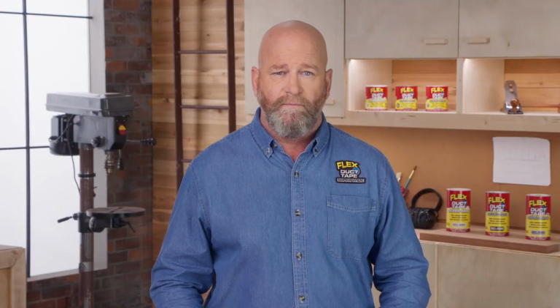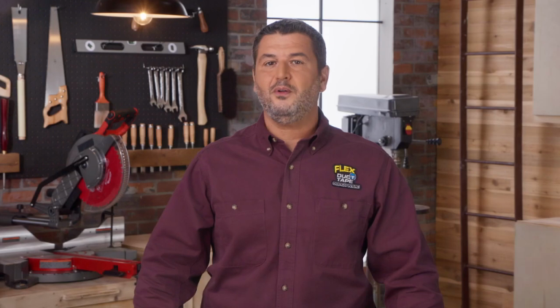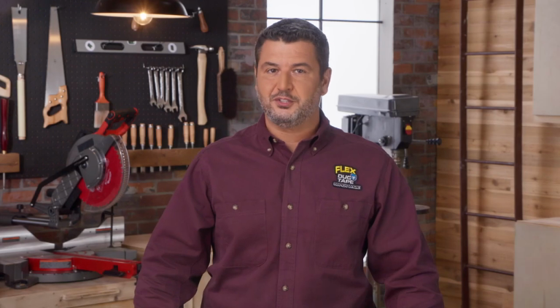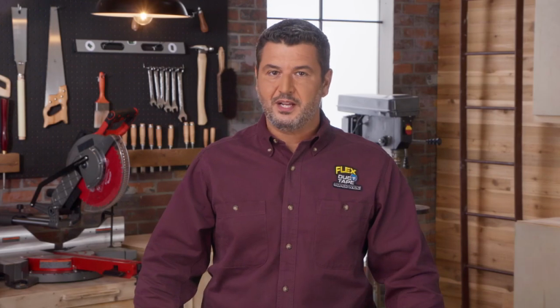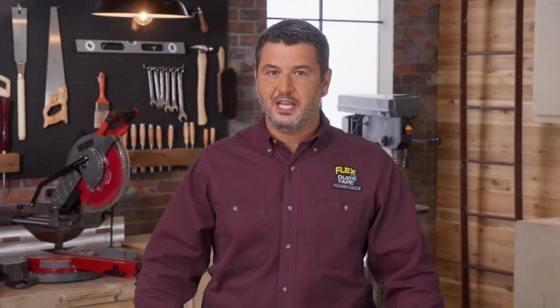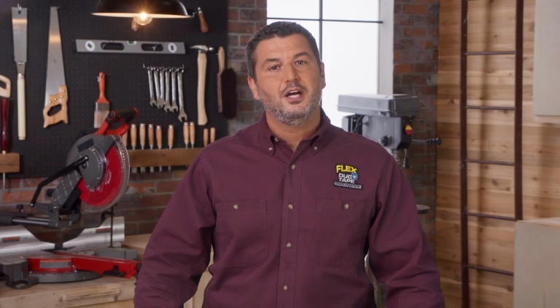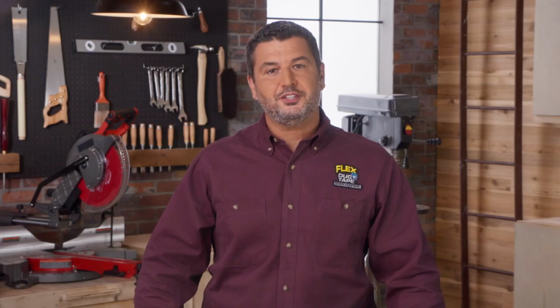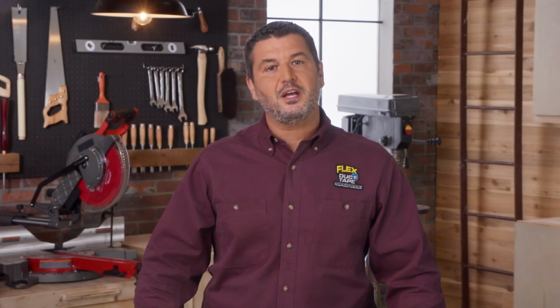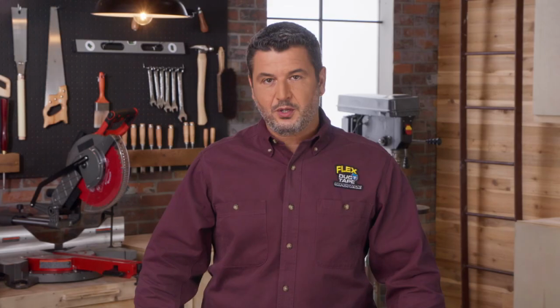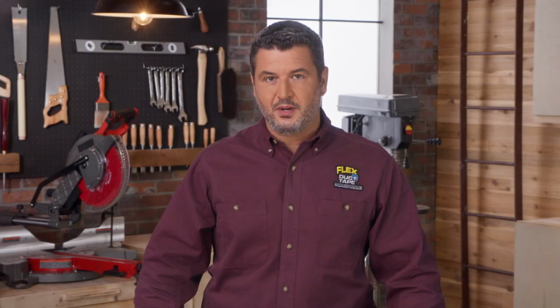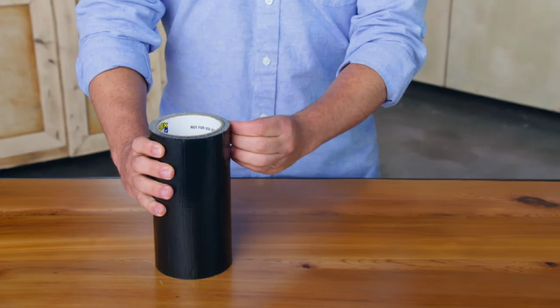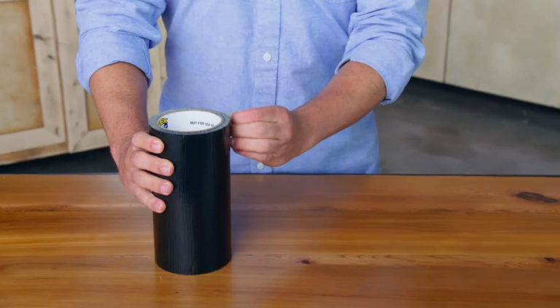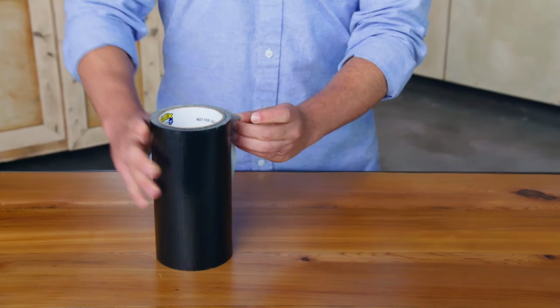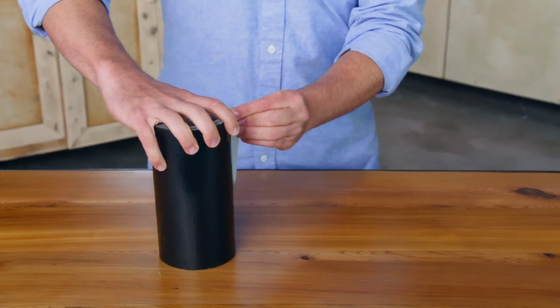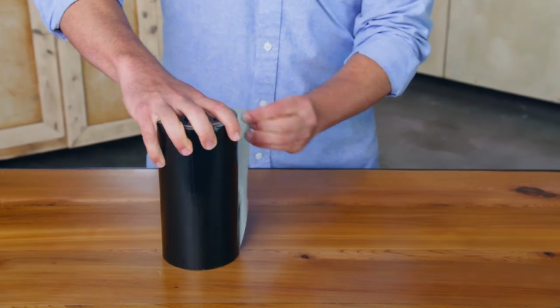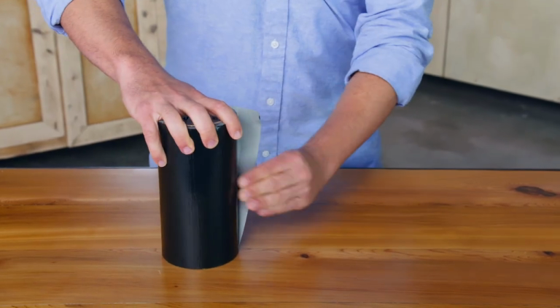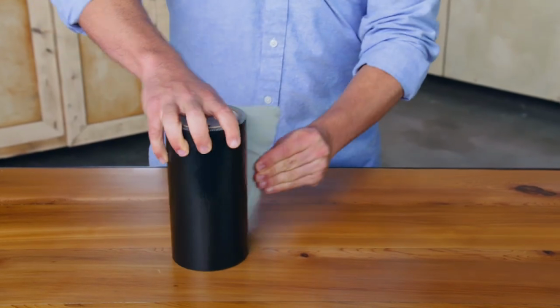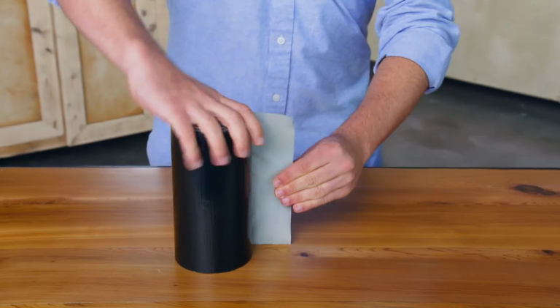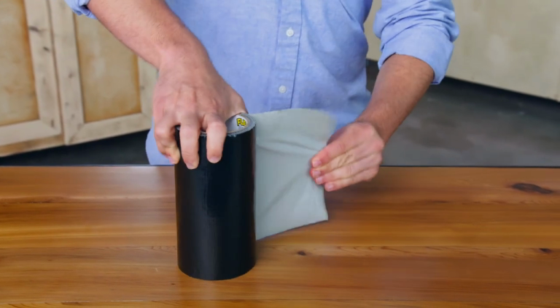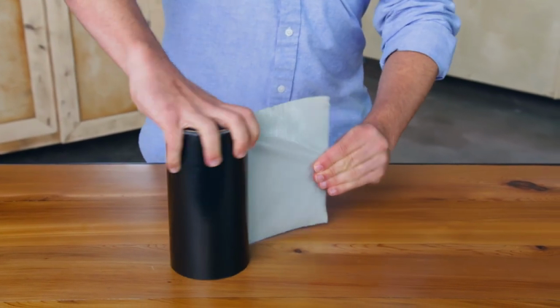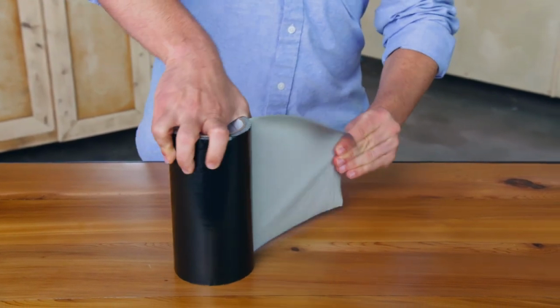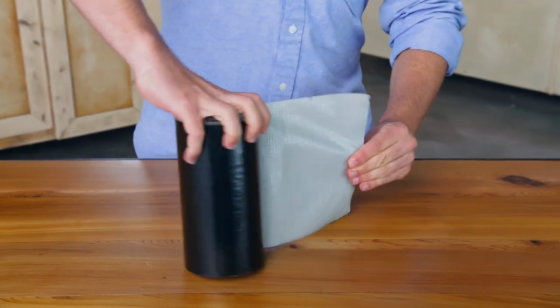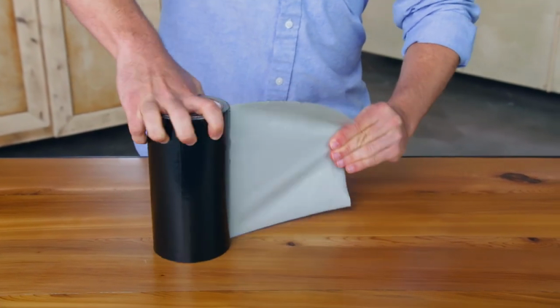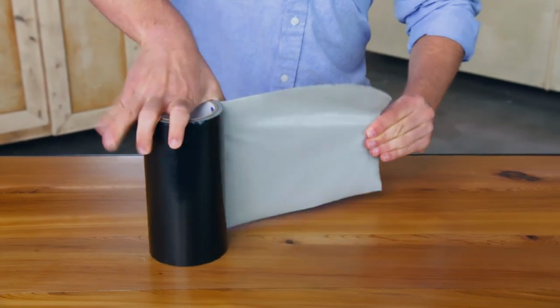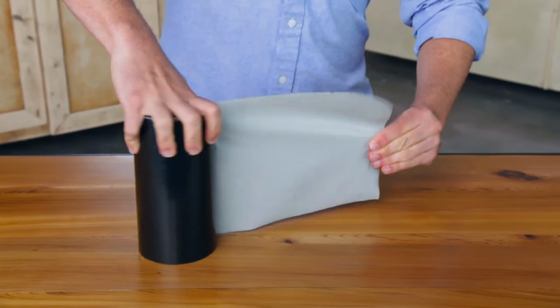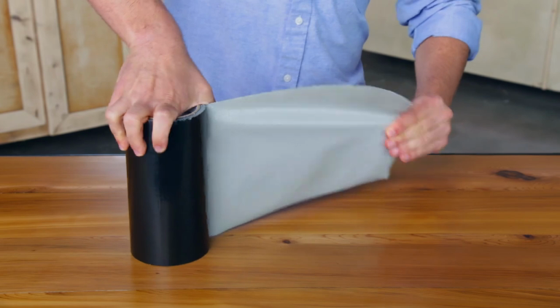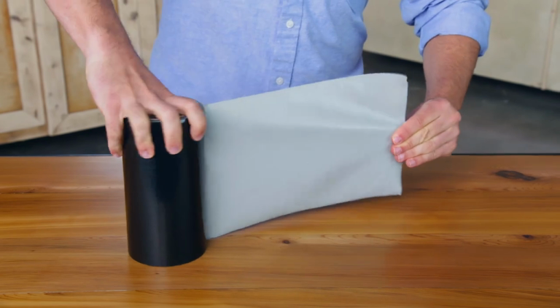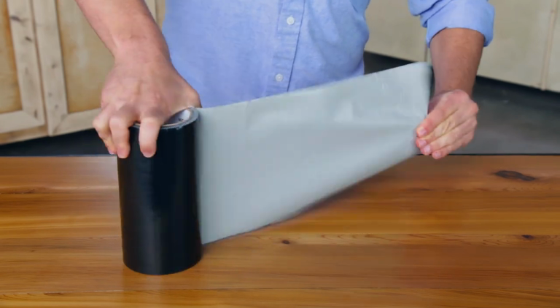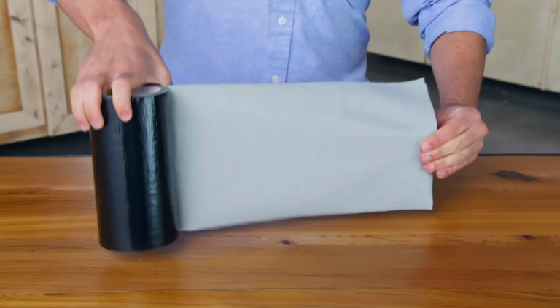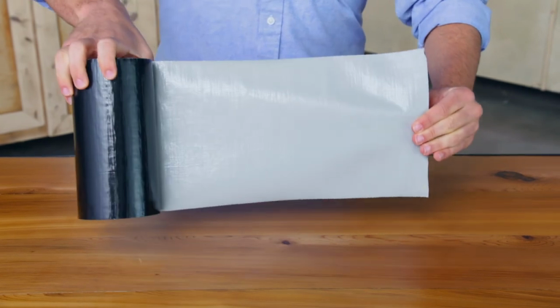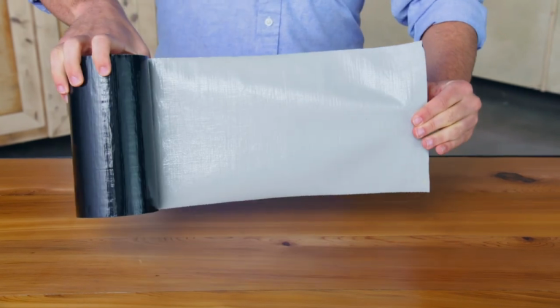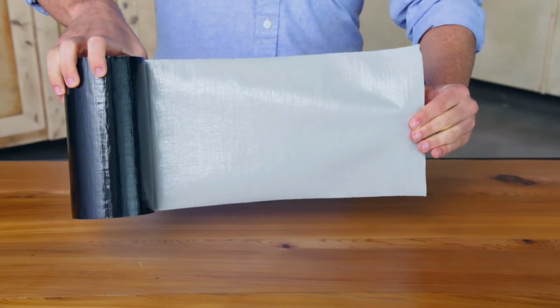To unroll Flex Superwide duct tape, just start at one corner of the roll and lift the edge of the tape up. Then continue to pull until you get the desired length. Try not to let the tape fold in on itself as you unroll the amount you need.